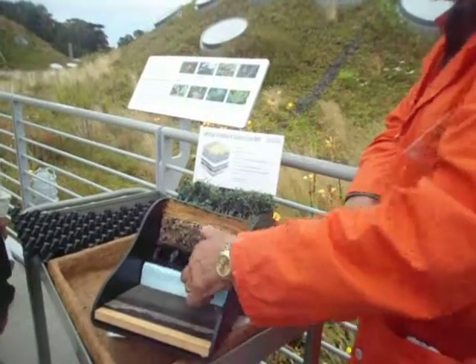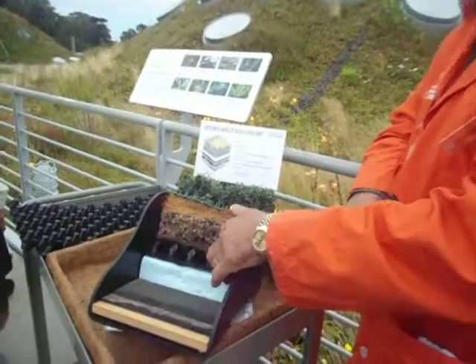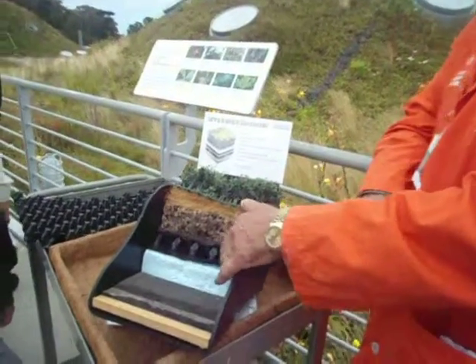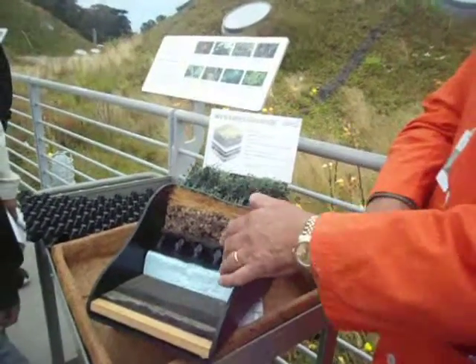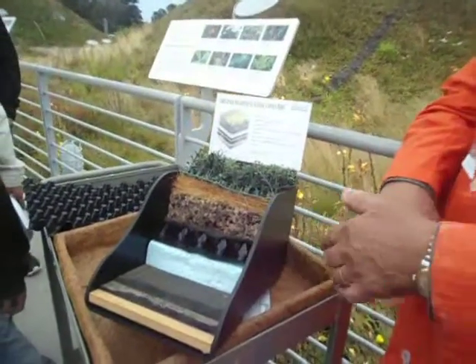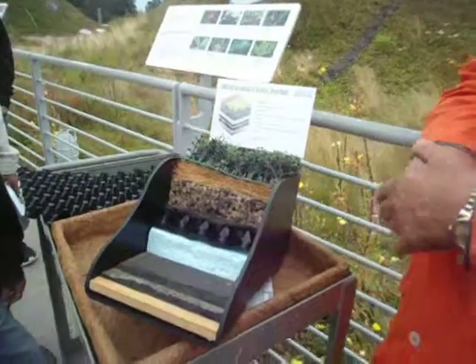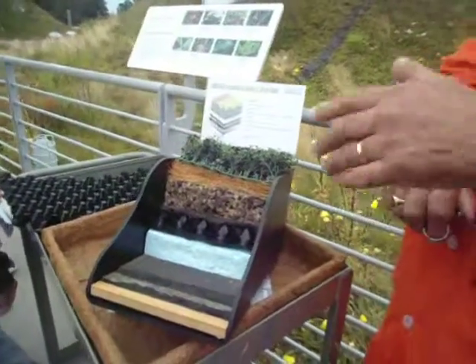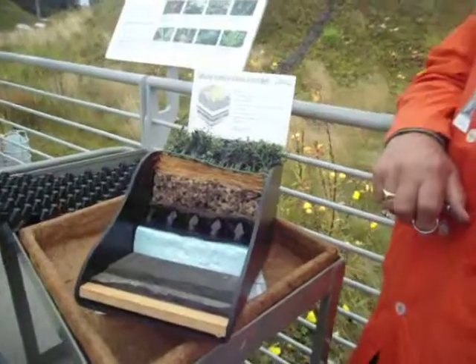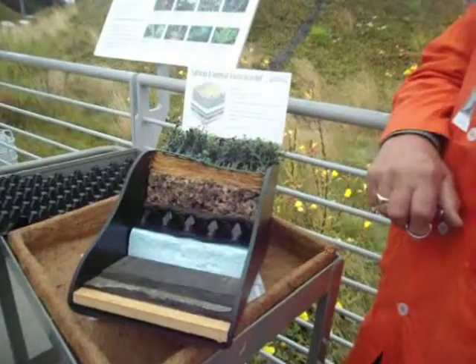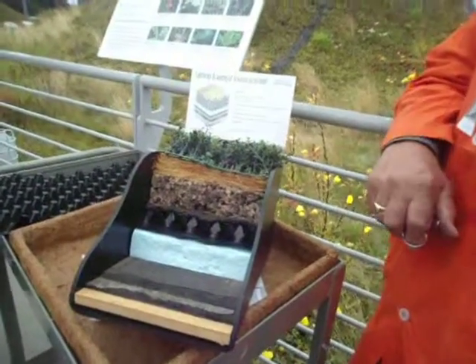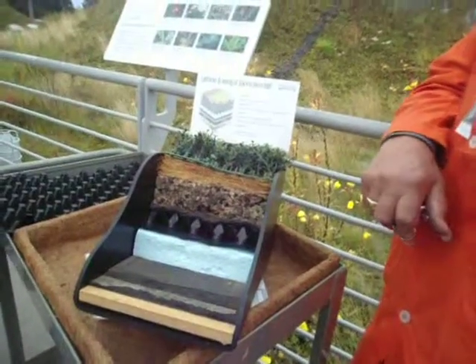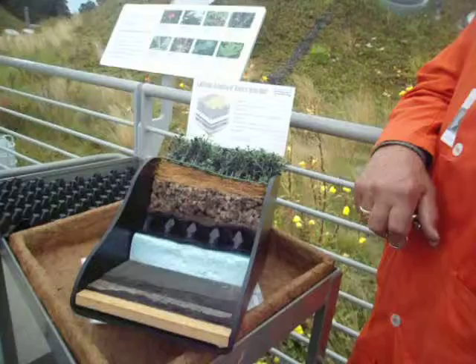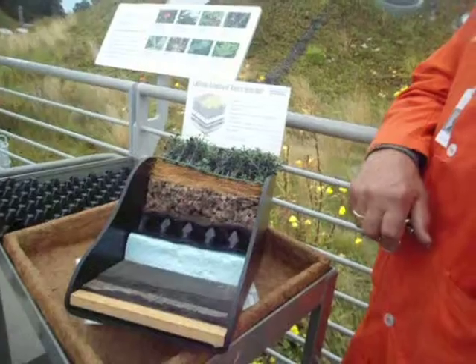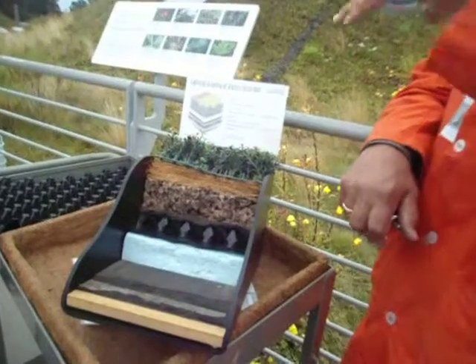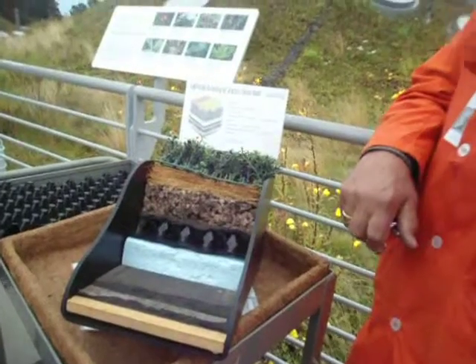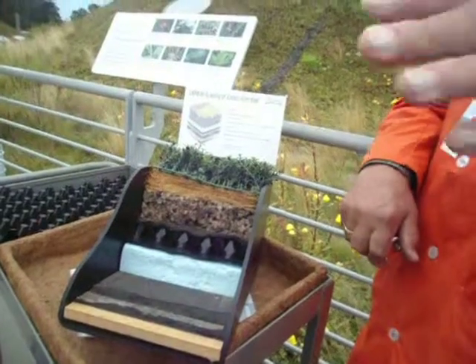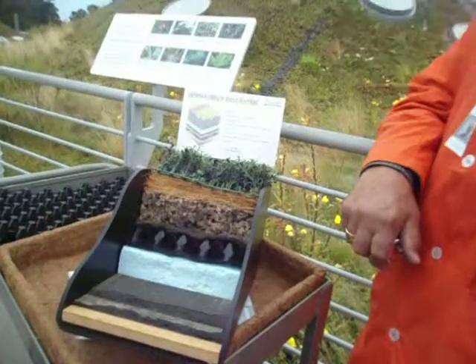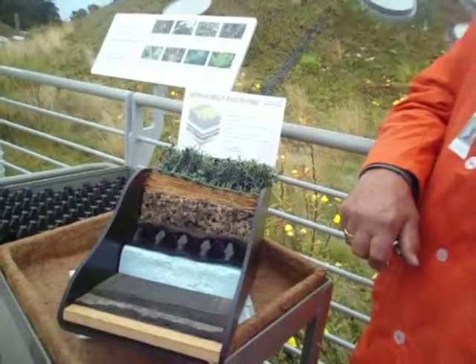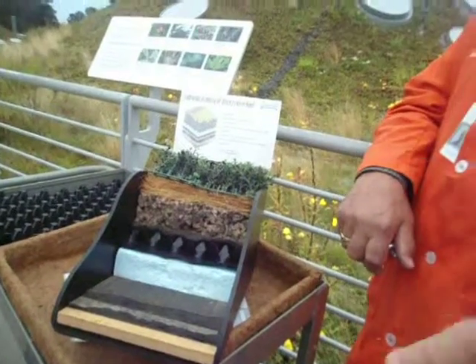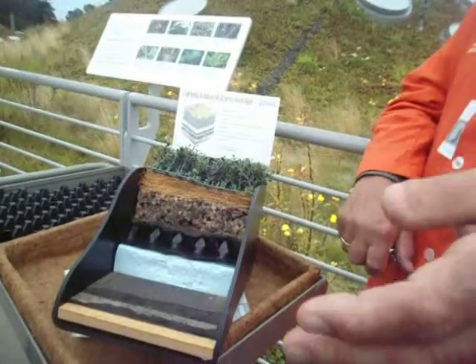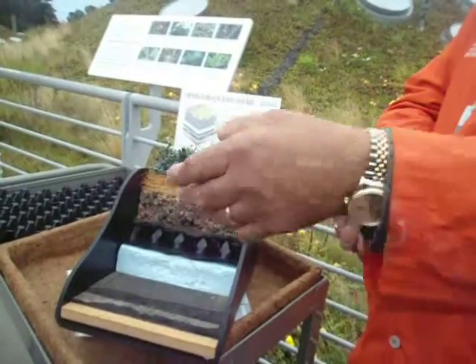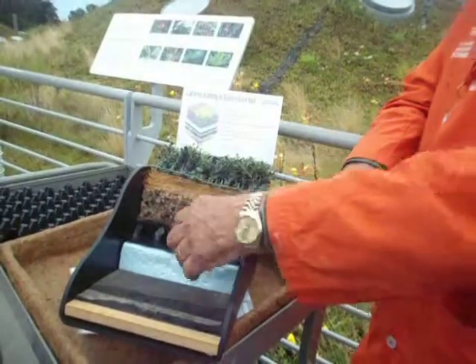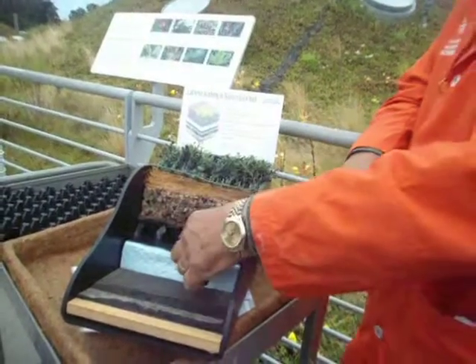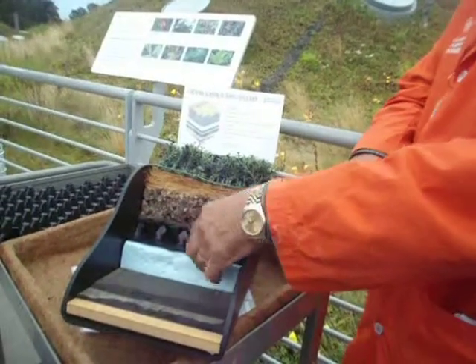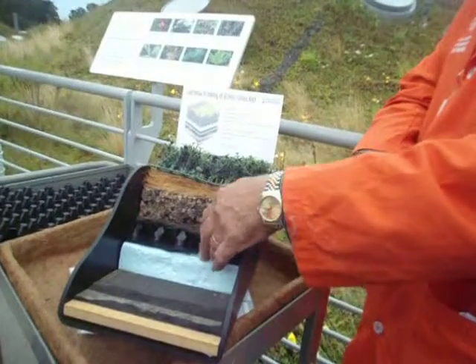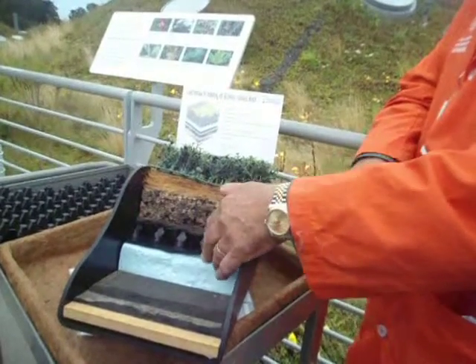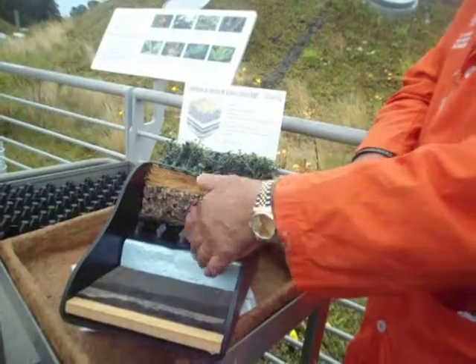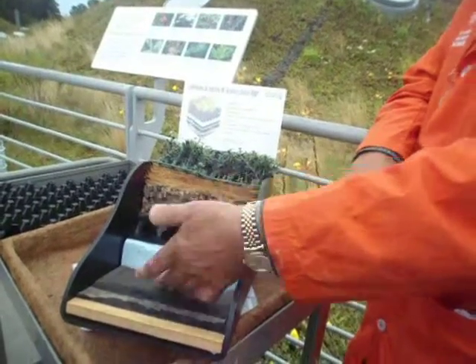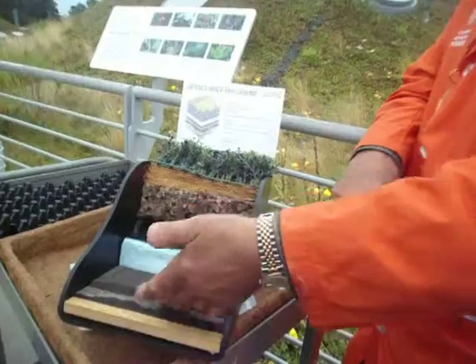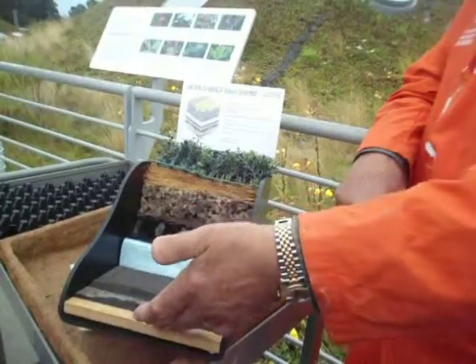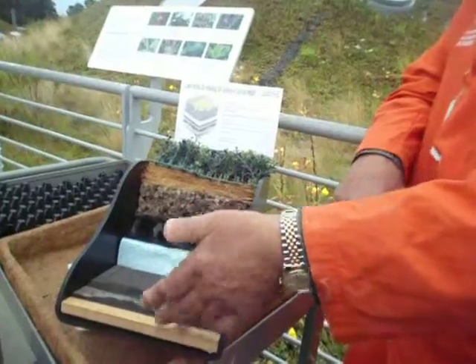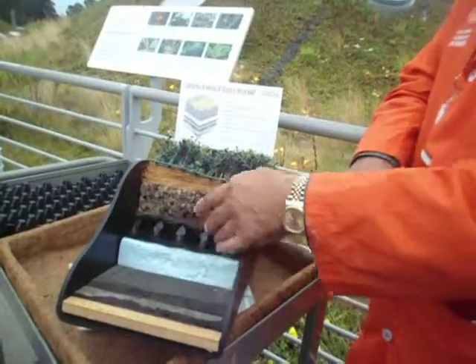On top of that is a vinyl layer, just like in a landfill to keep the liquids from getting down into the aquifer. It's here to keep the liquid from getting down onto the concrete.